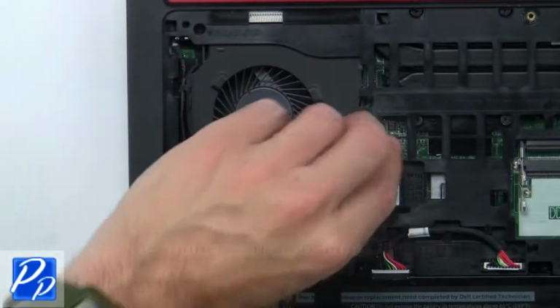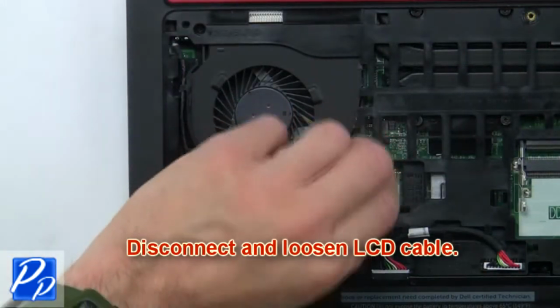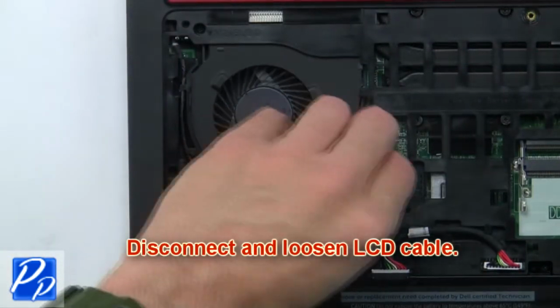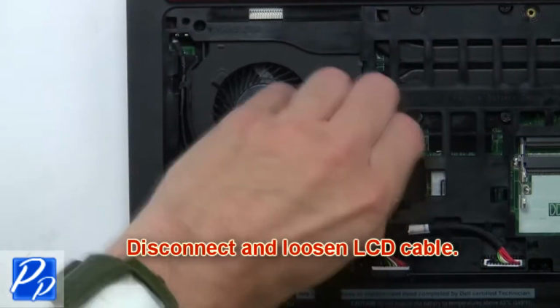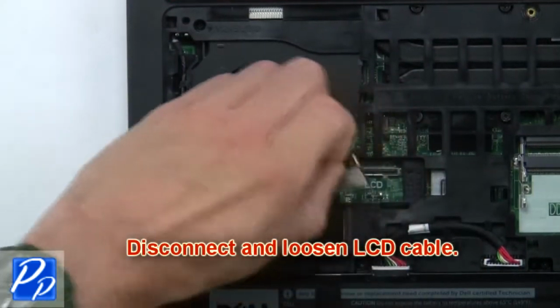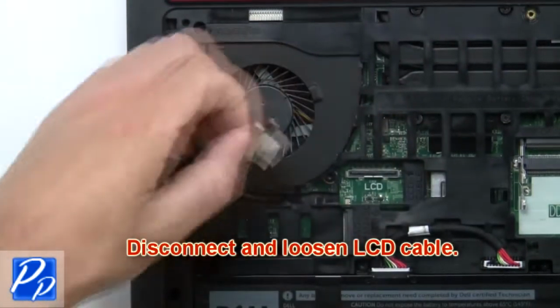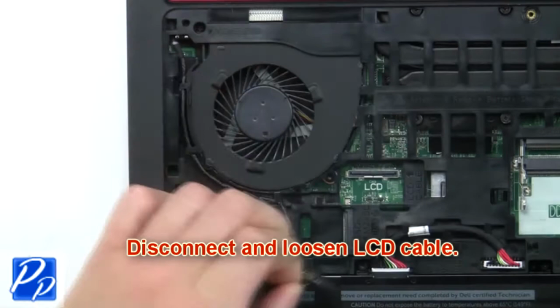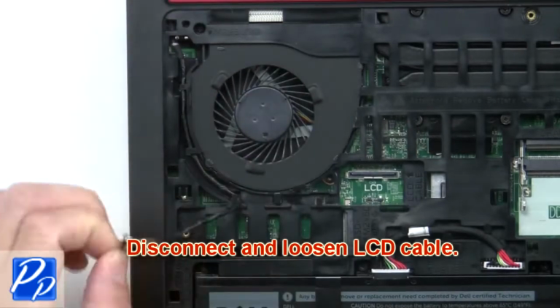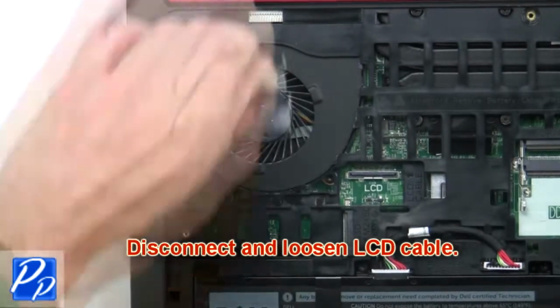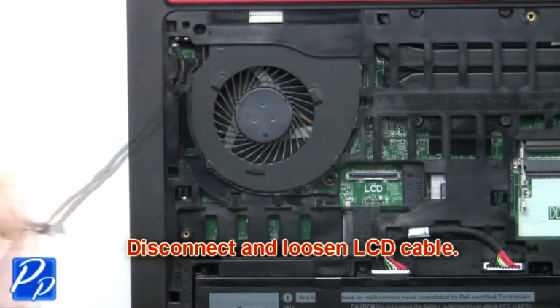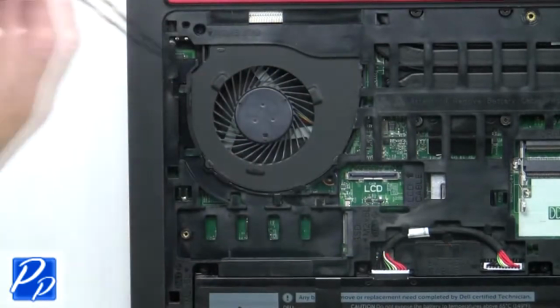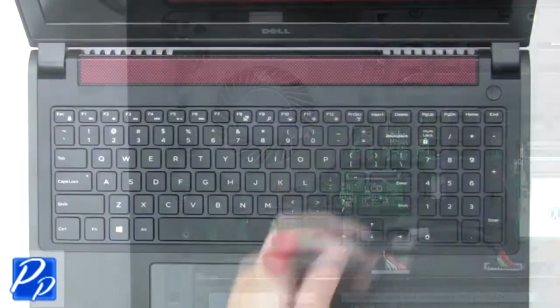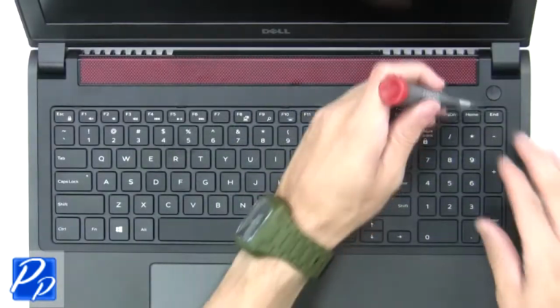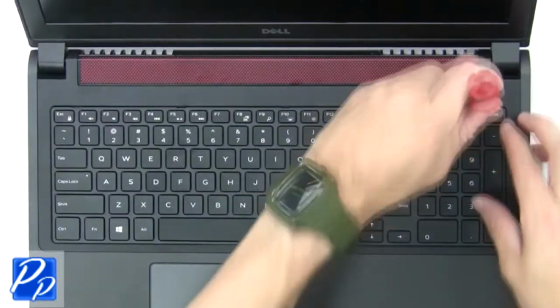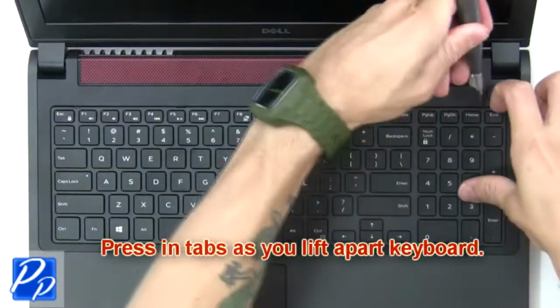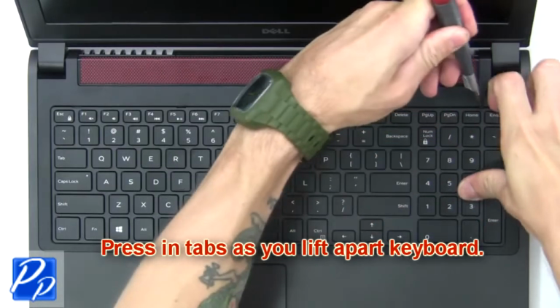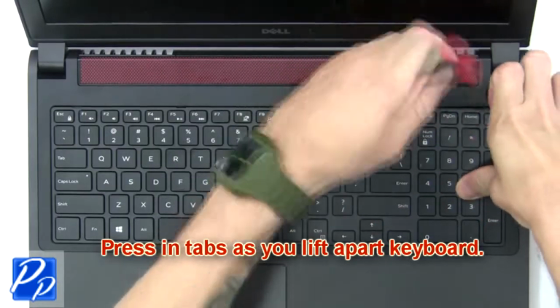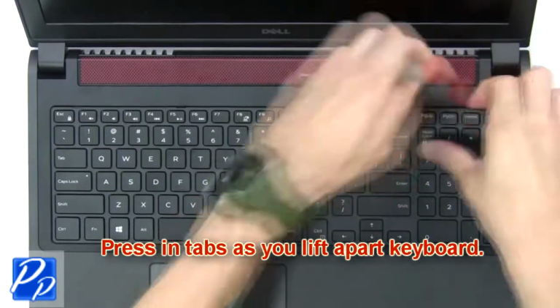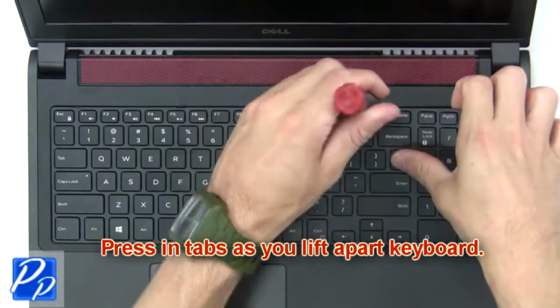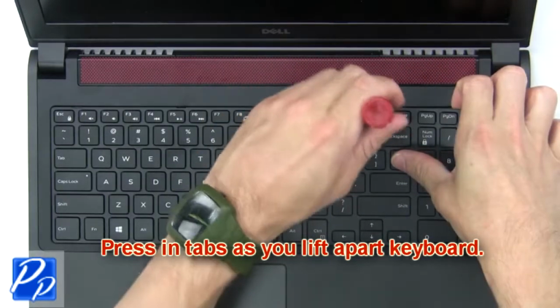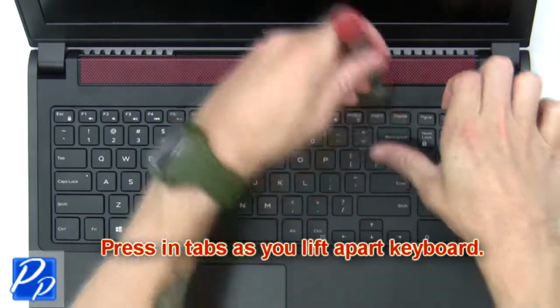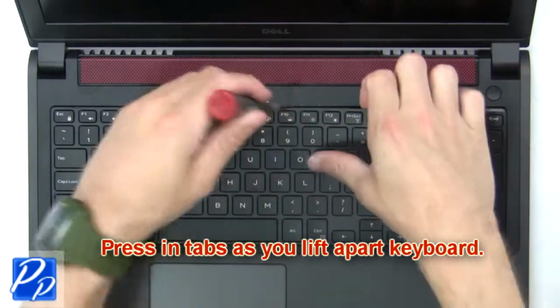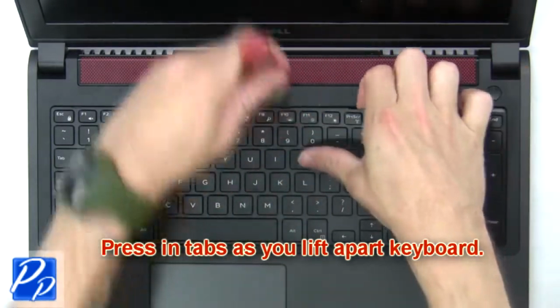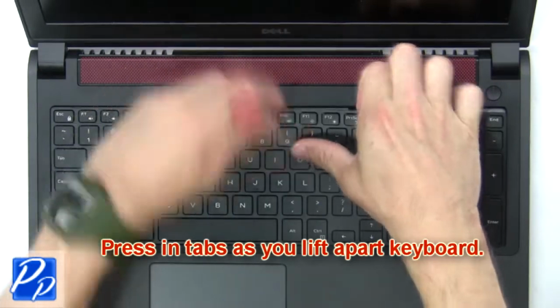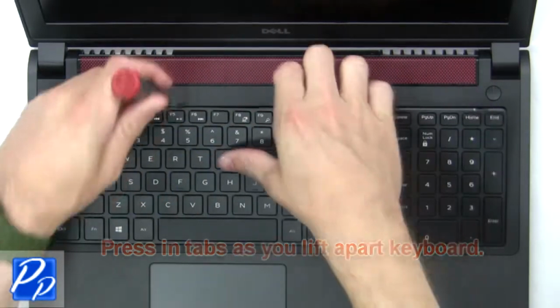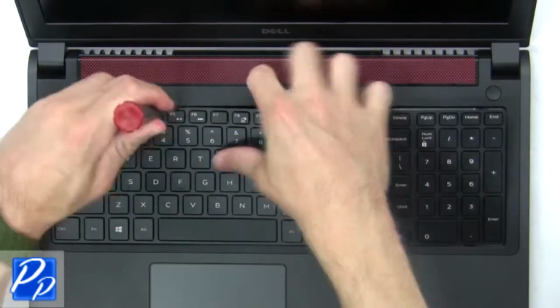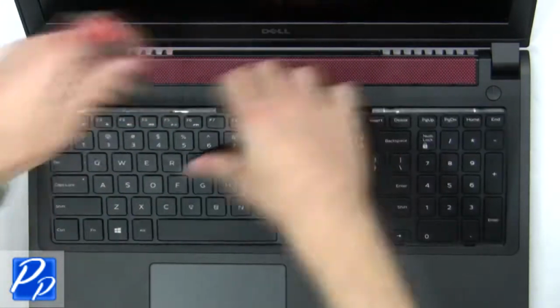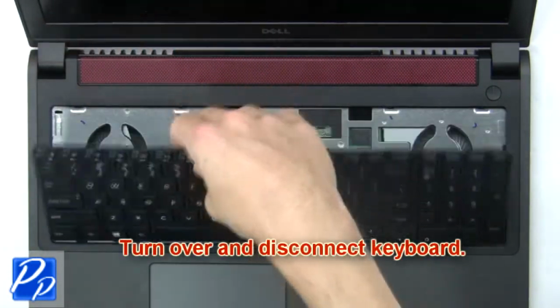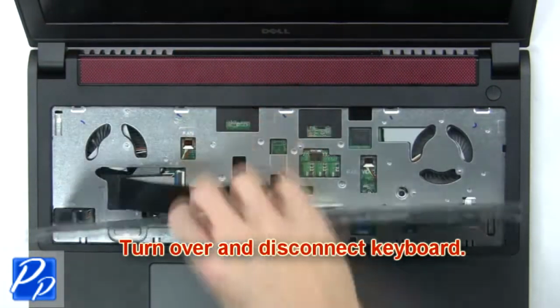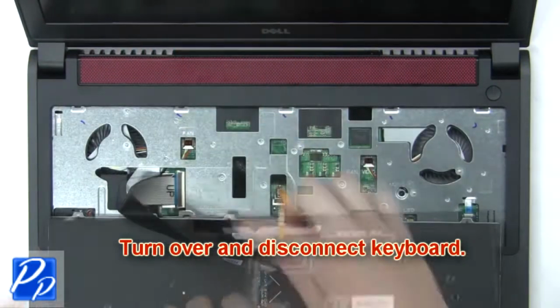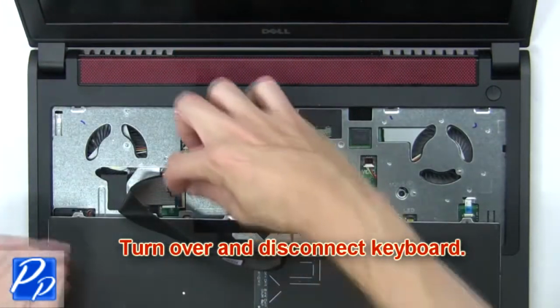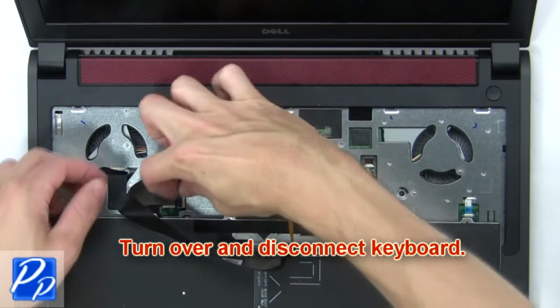Now disconnect and loosen the LCD cable. Next, press in the tabs as you lift apart the keyboard. Then turn over and disconnect the keyboard.